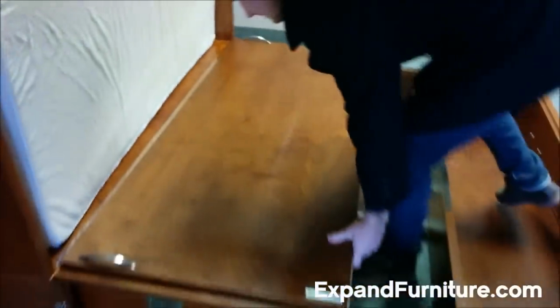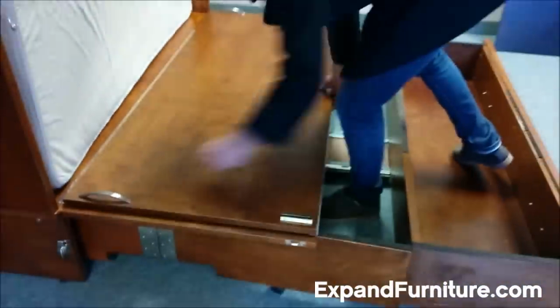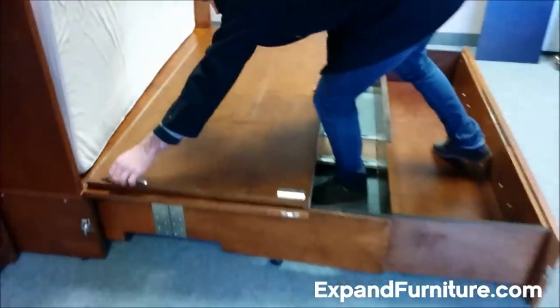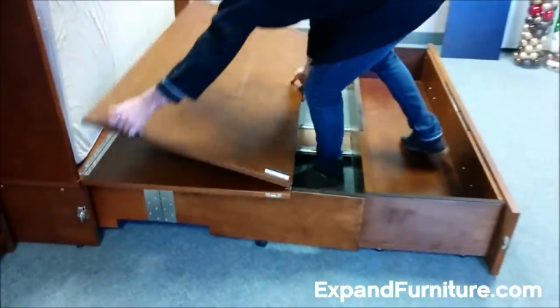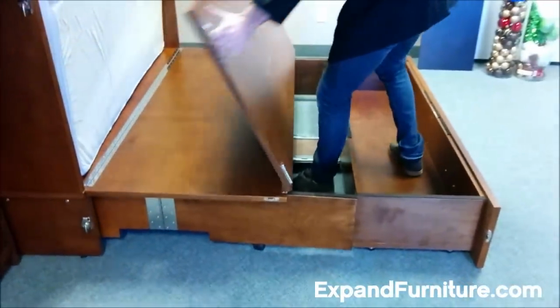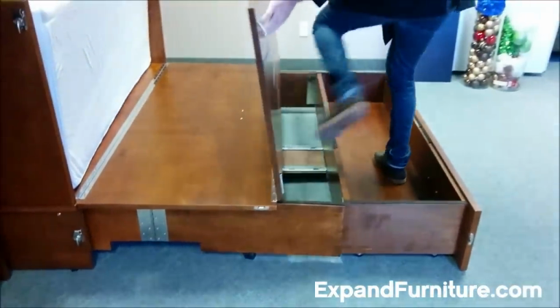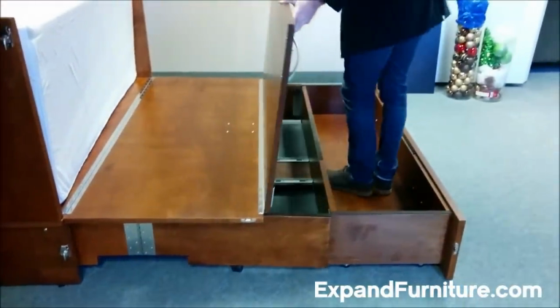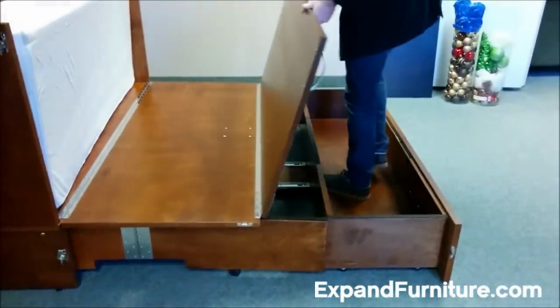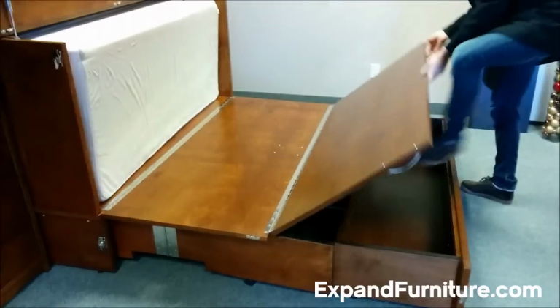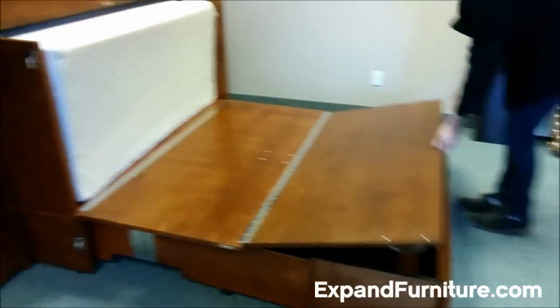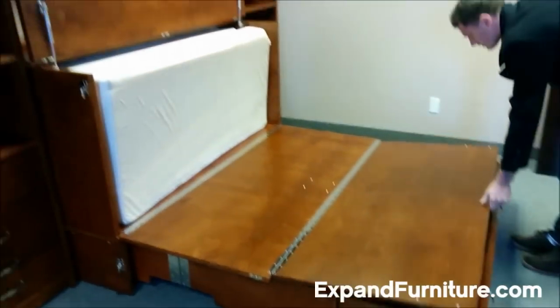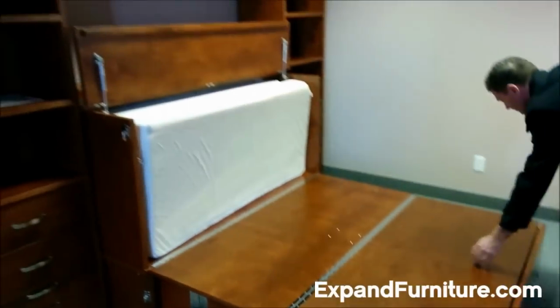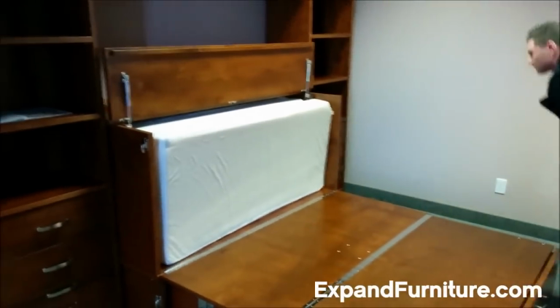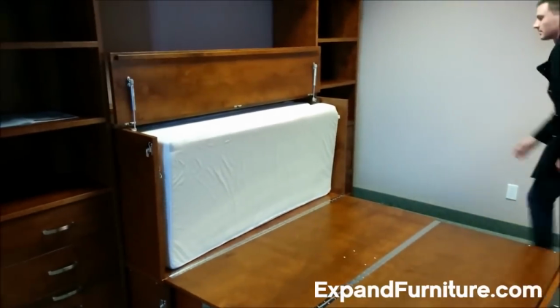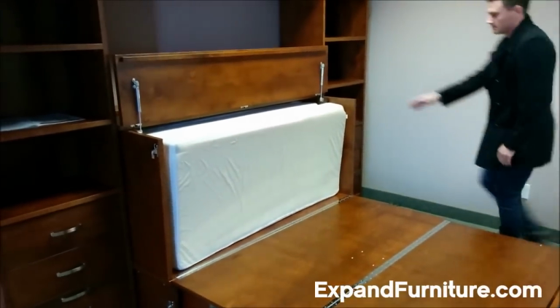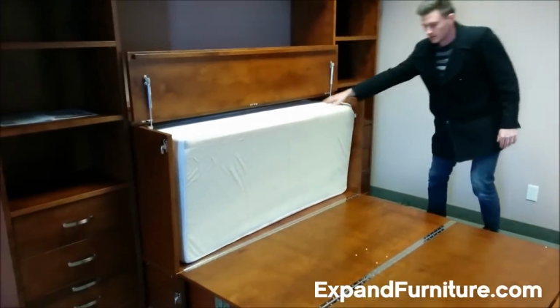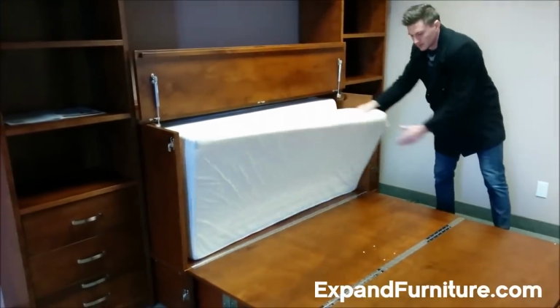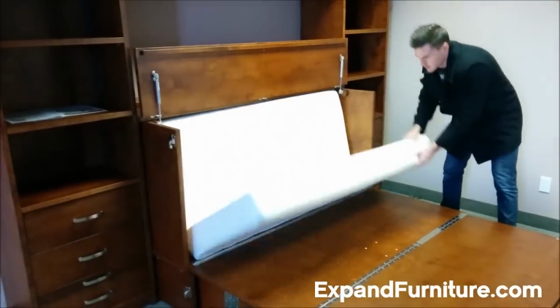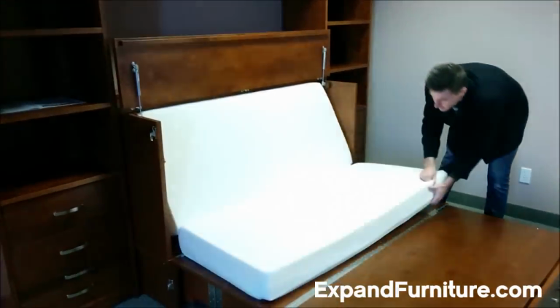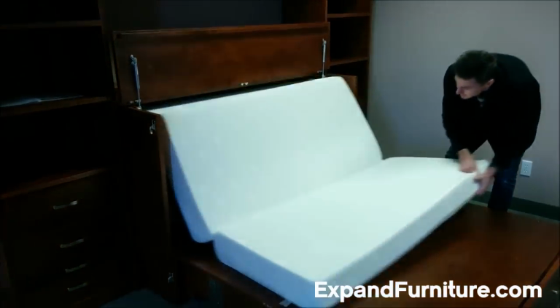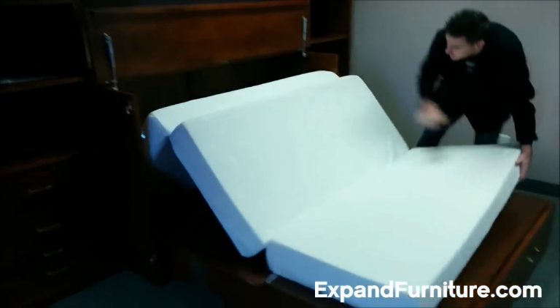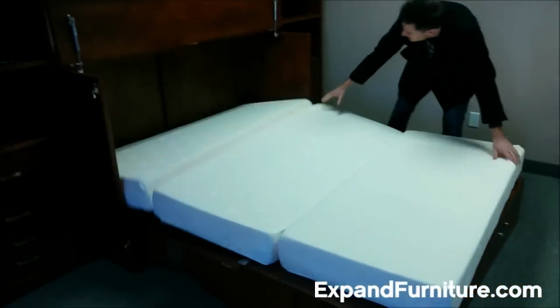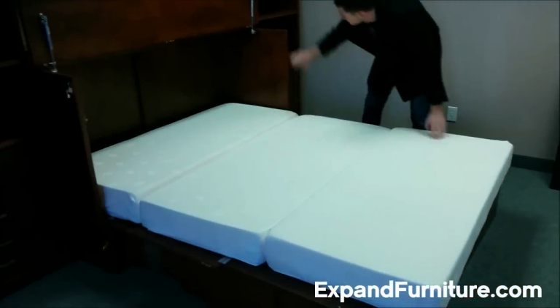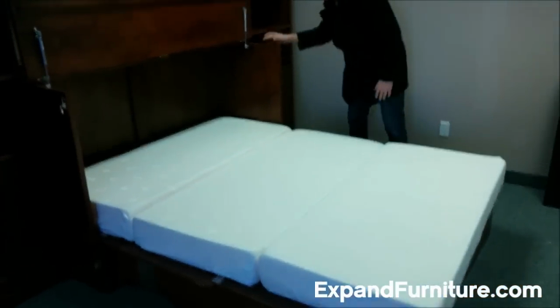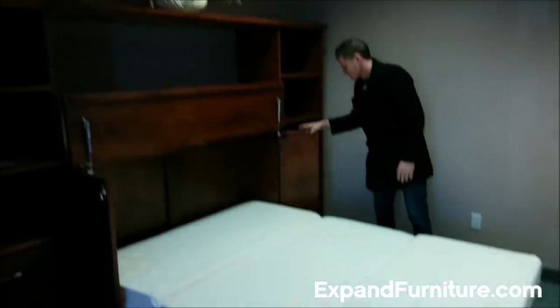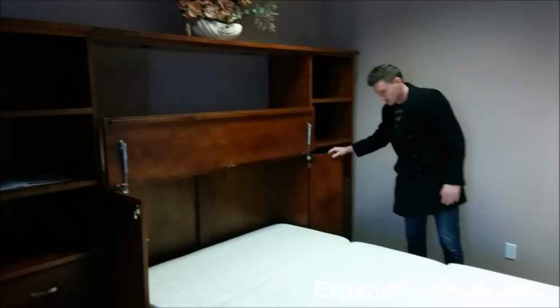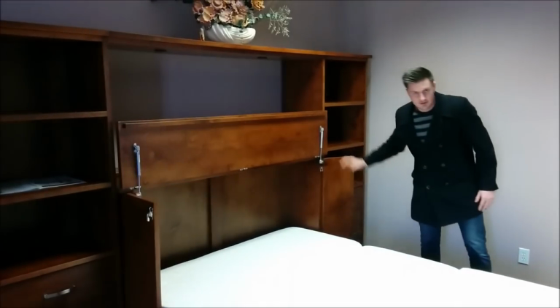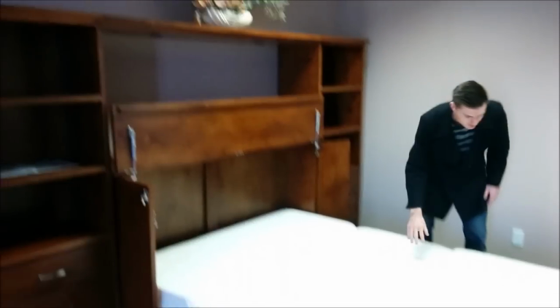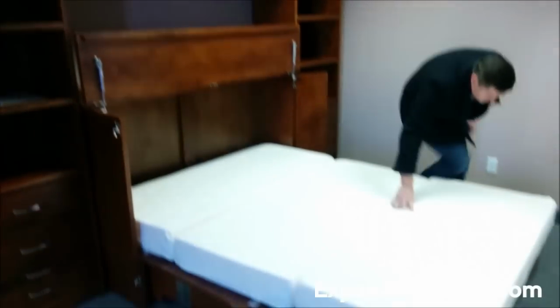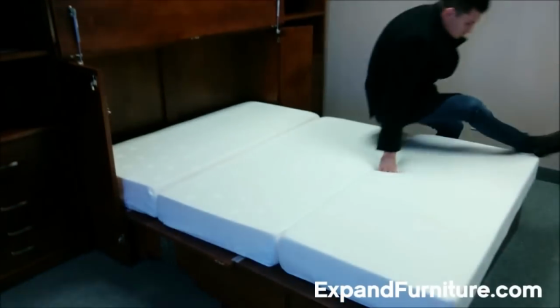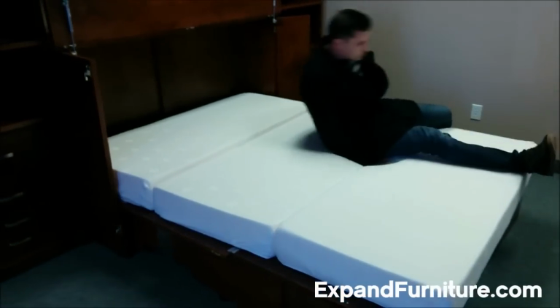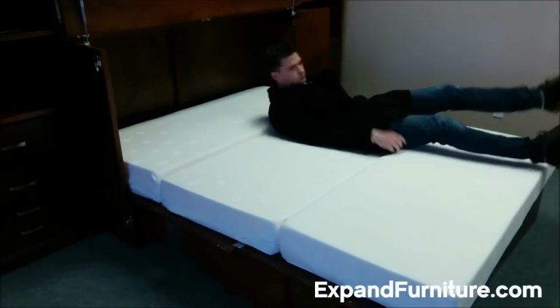This cabinet quickly transforms into a bed. Built to last with real Canadian wood, it will support up to 500 pounds. It also includes a very comfortable gel memory foam mattress.